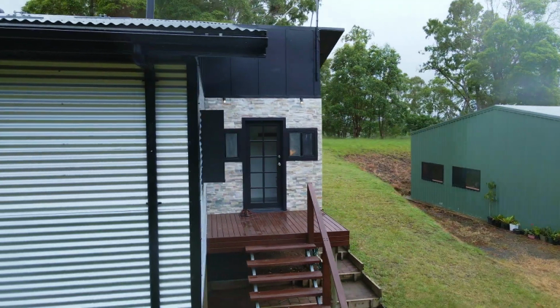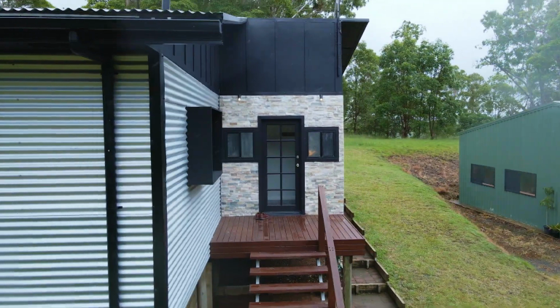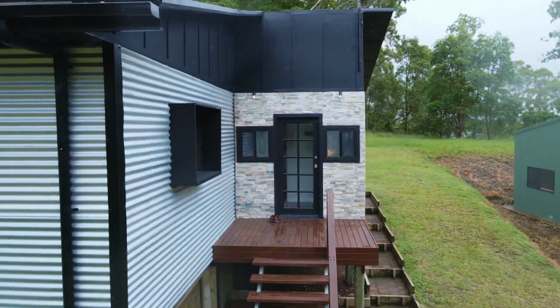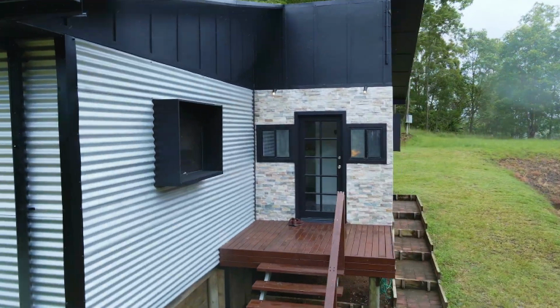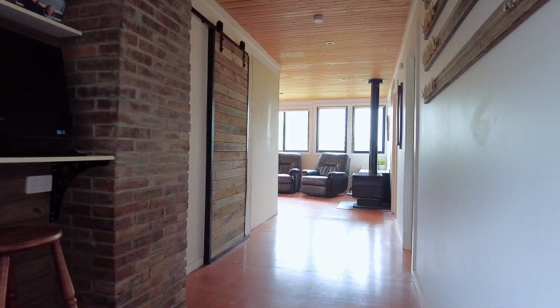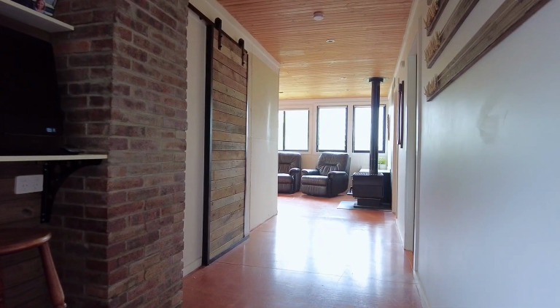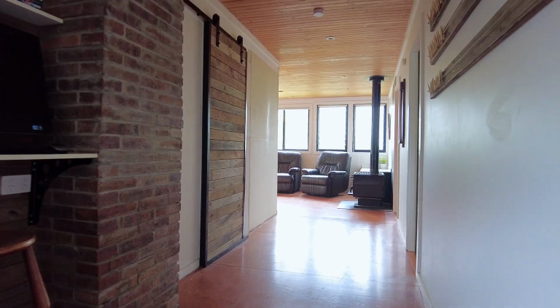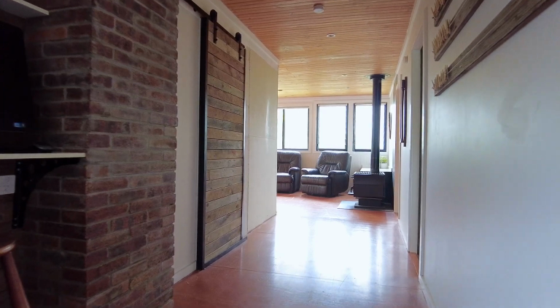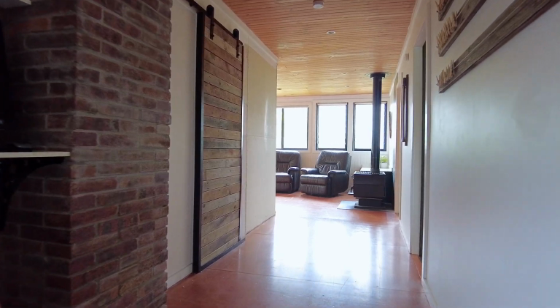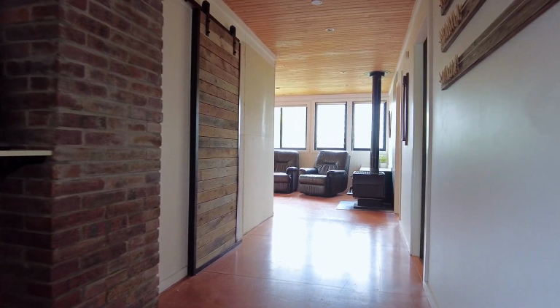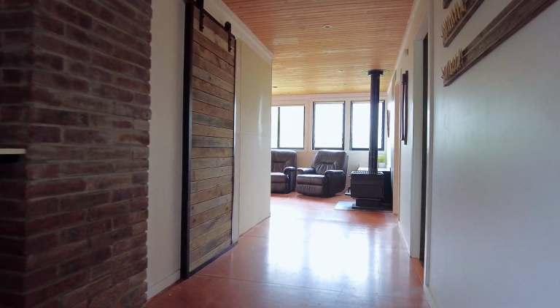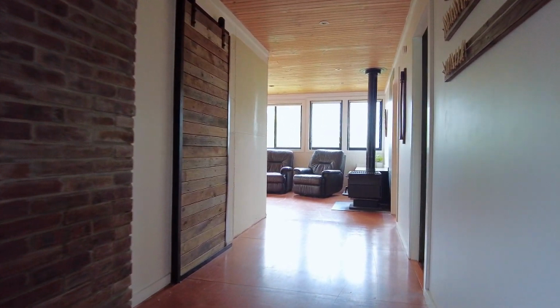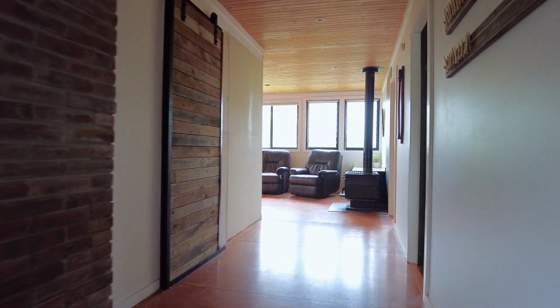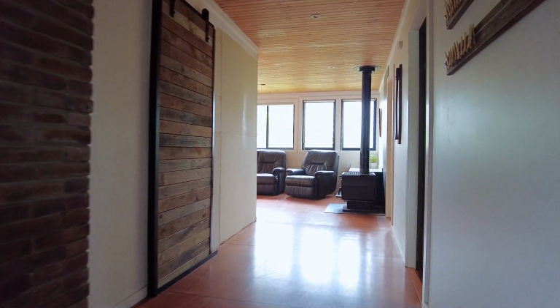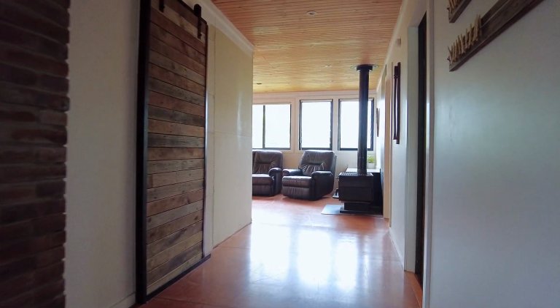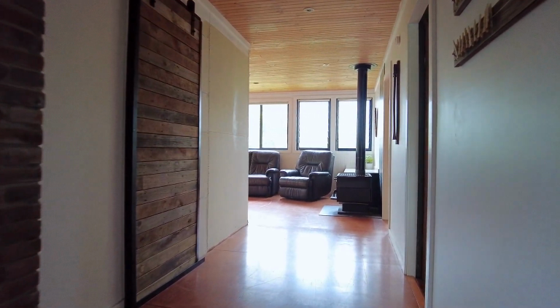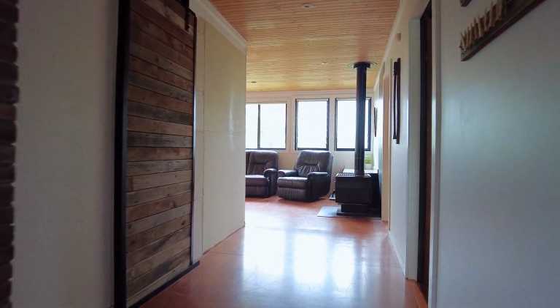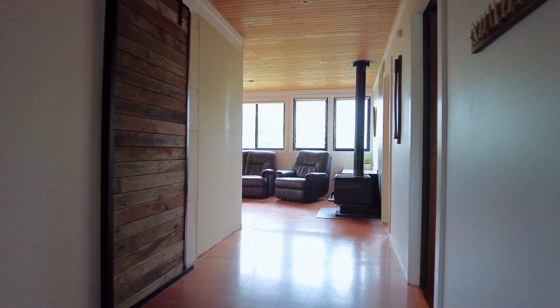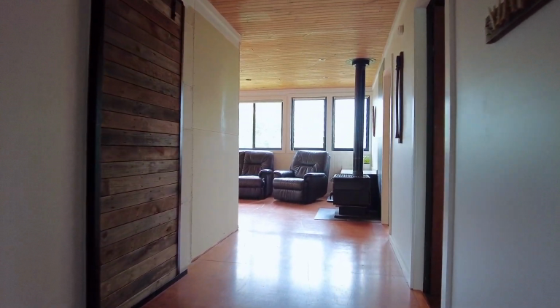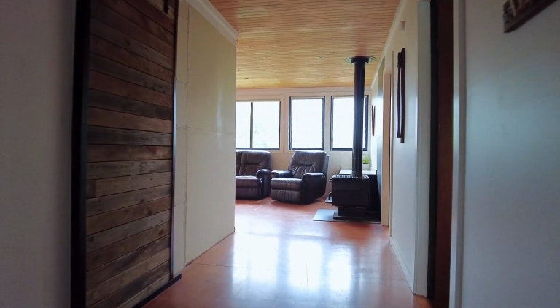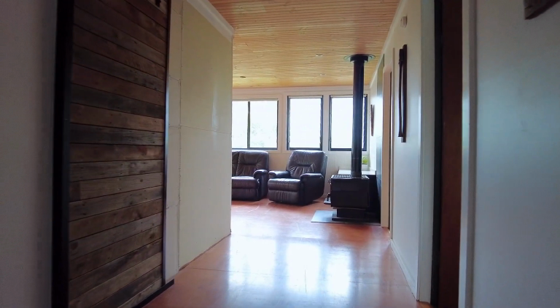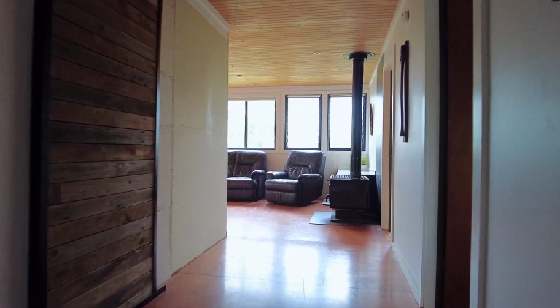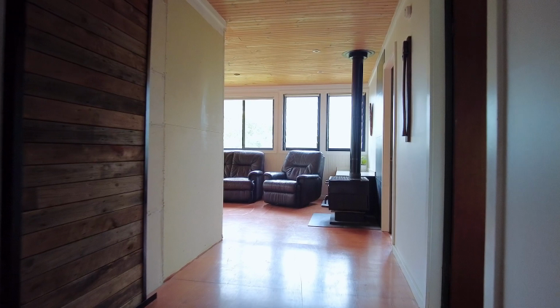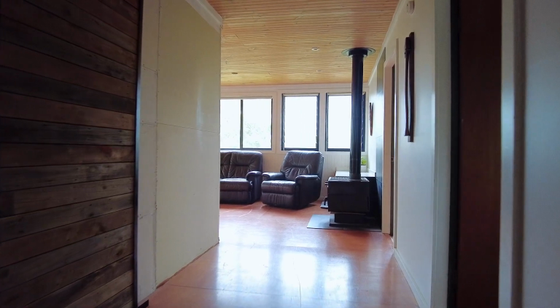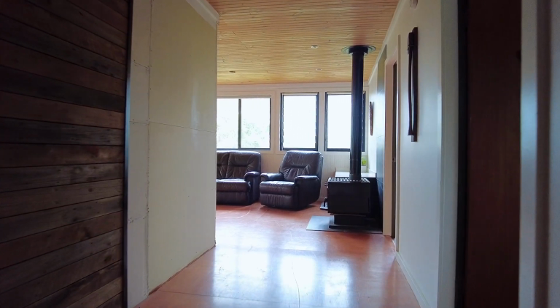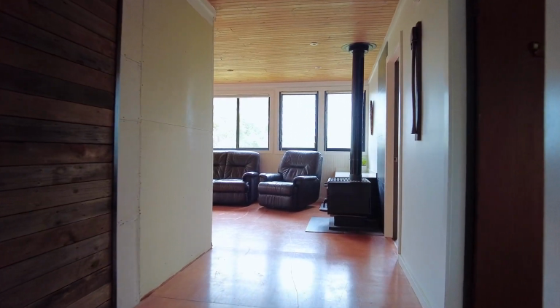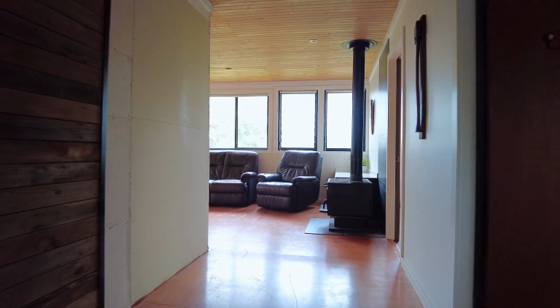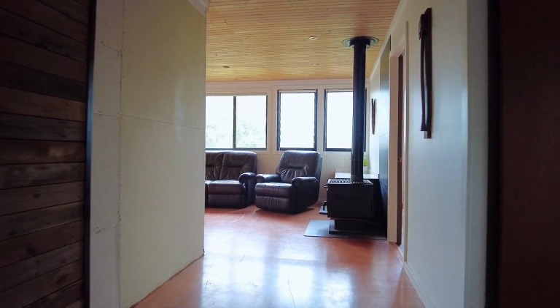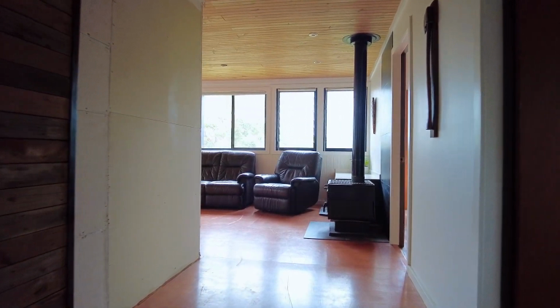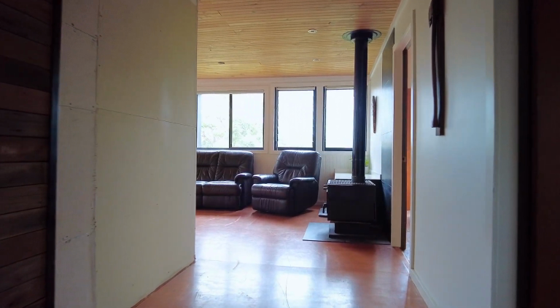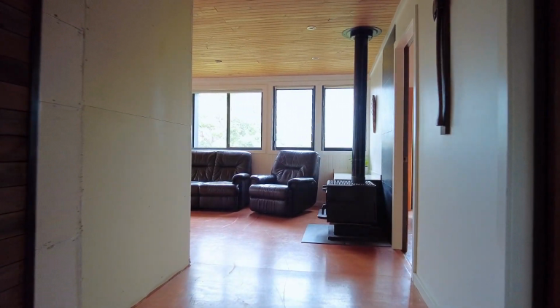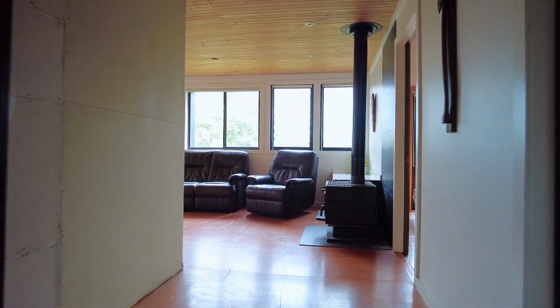Inside it's rustic and quirky with timber-lined ceilings, natural particle board and ply floors and plenty of glass to enjoy the views.